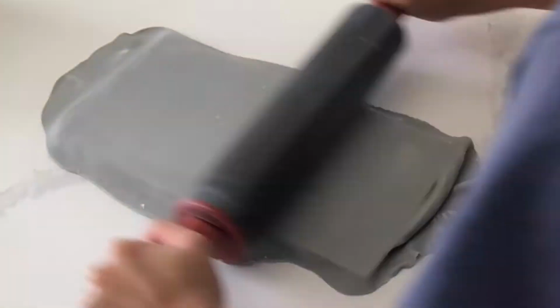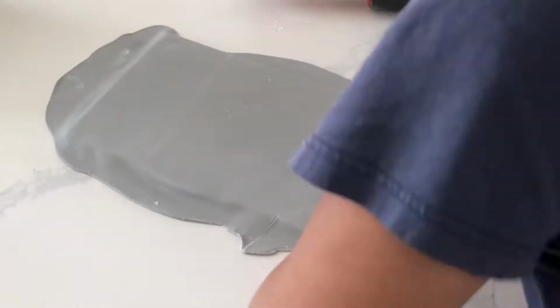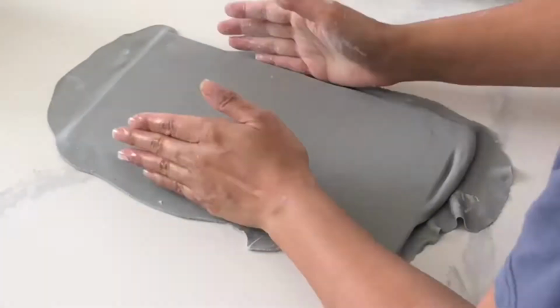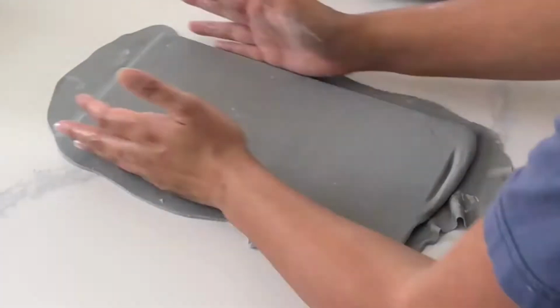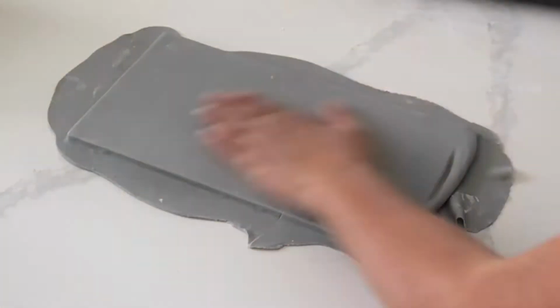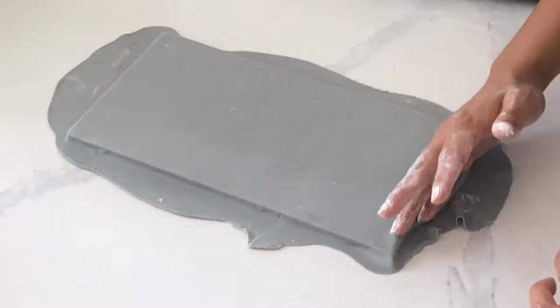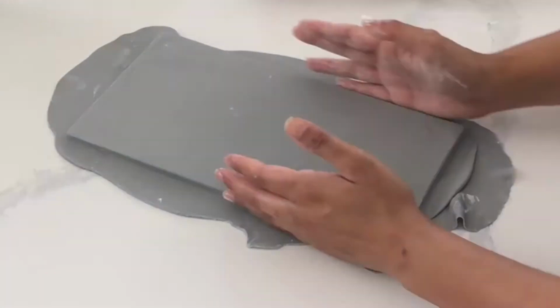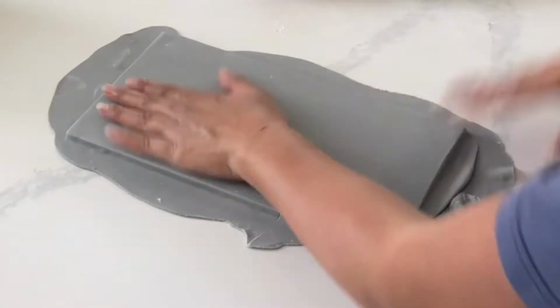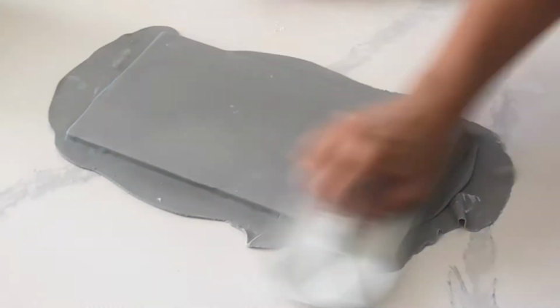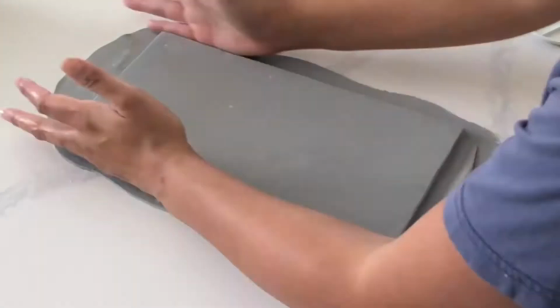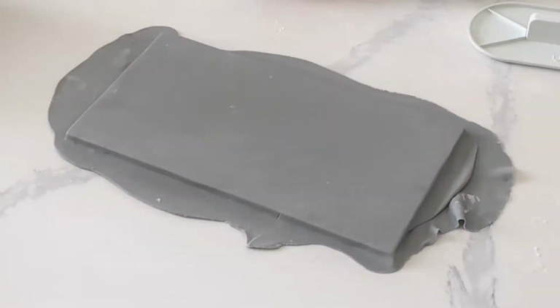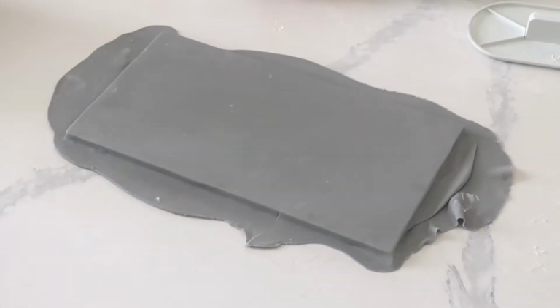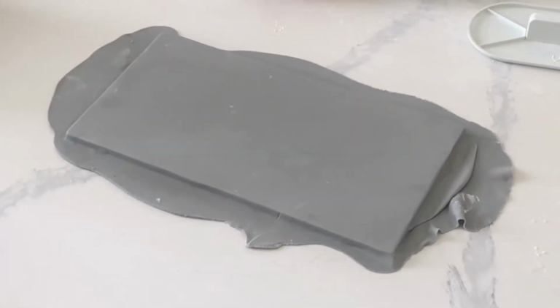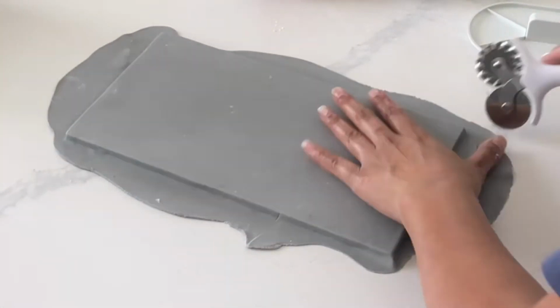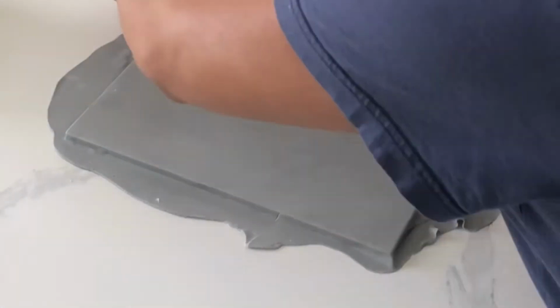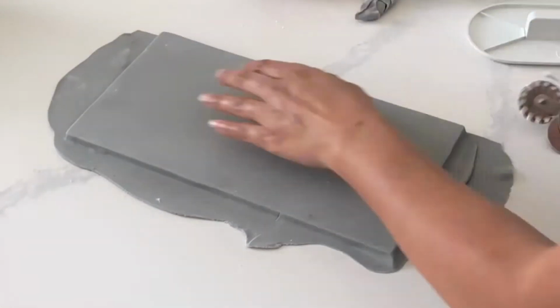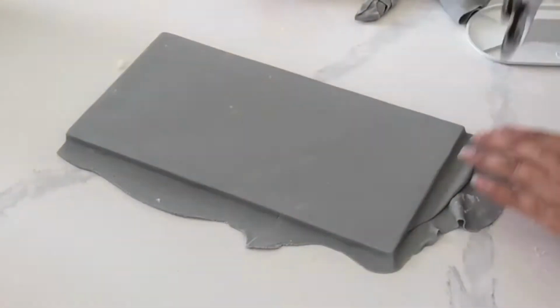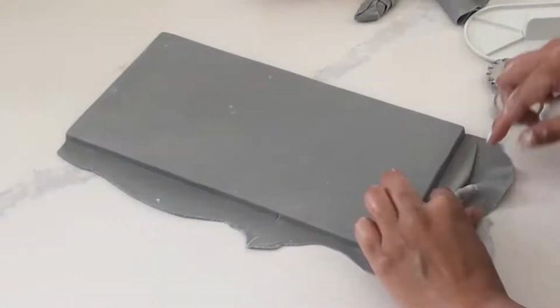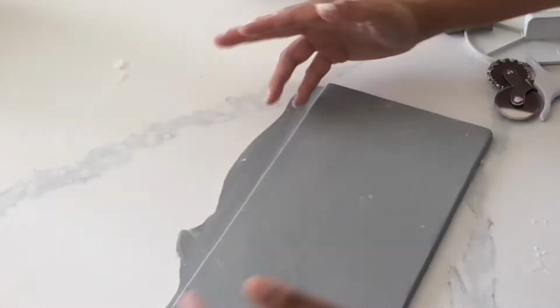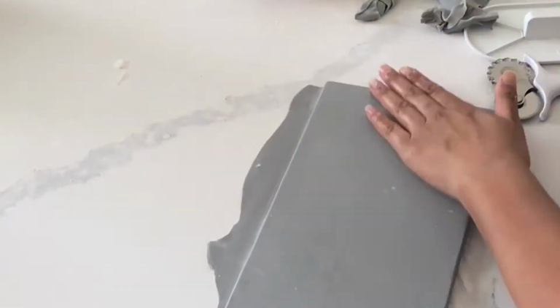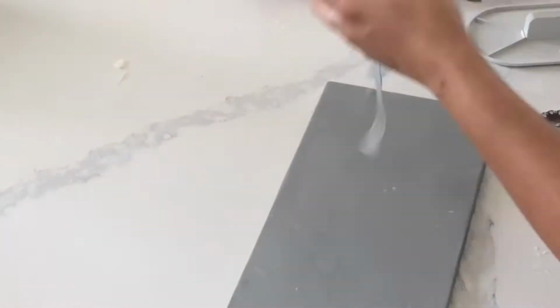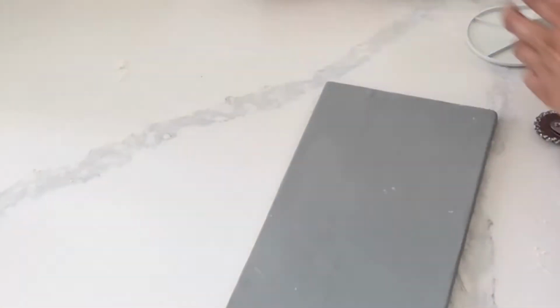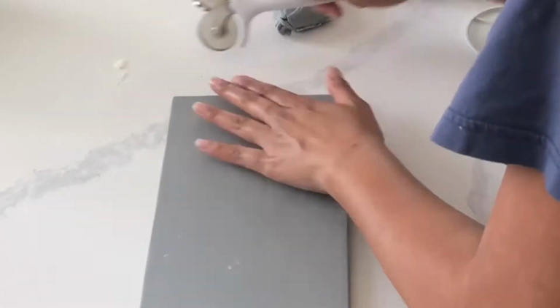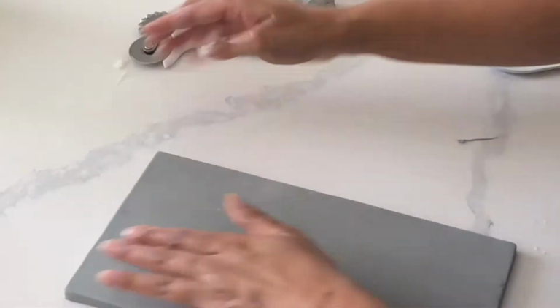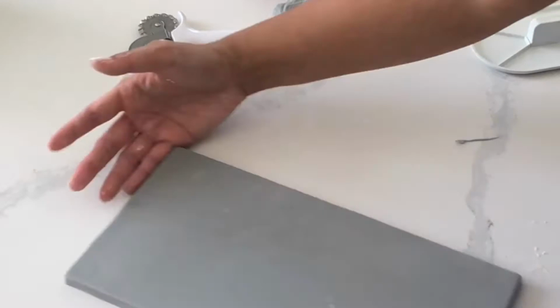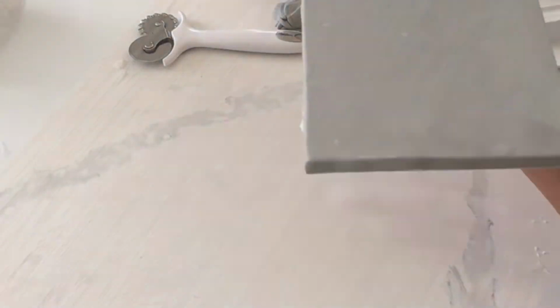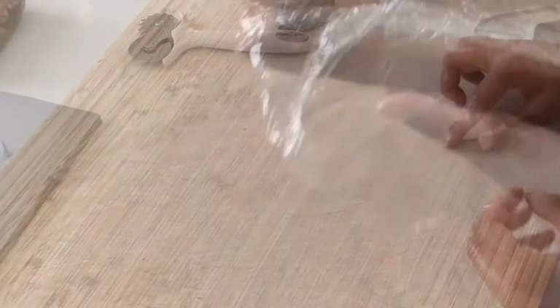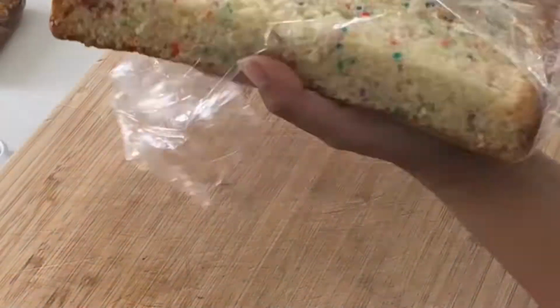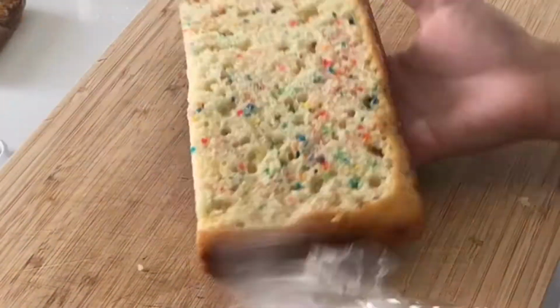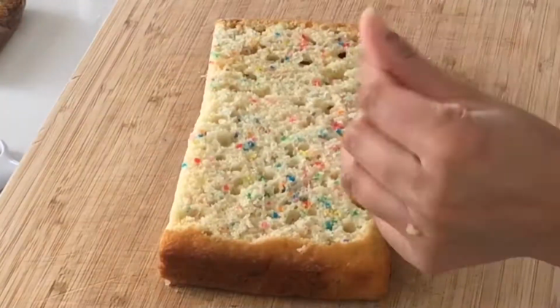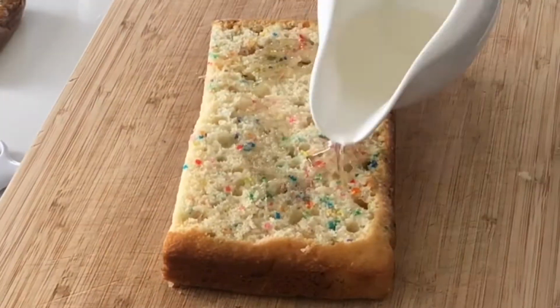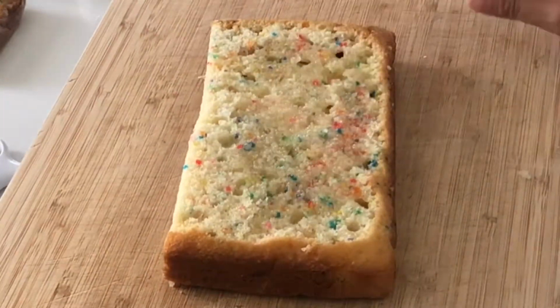I just have a piece of wood today that I'm covering with some fondant. The reason I chose wood is because I know this cake is going to be fairly heavy, so I need something really supportive. A little bit of shortening, and then just flatten your fondant on top.